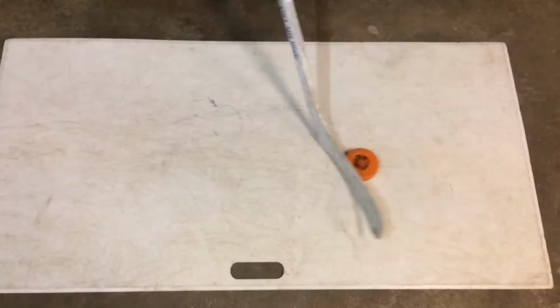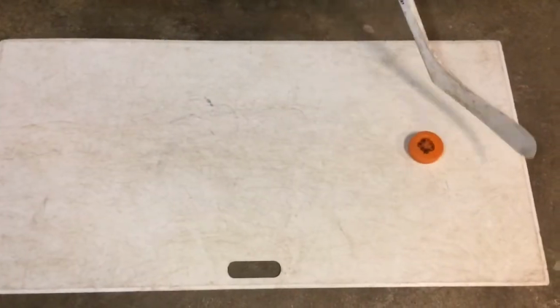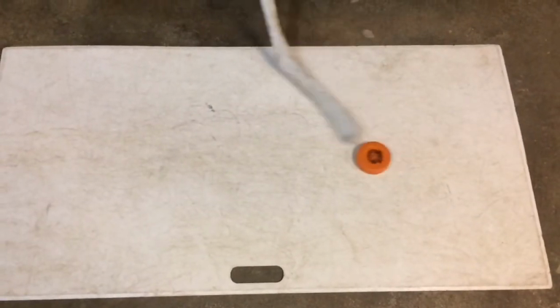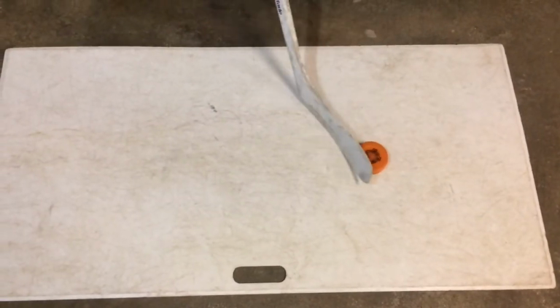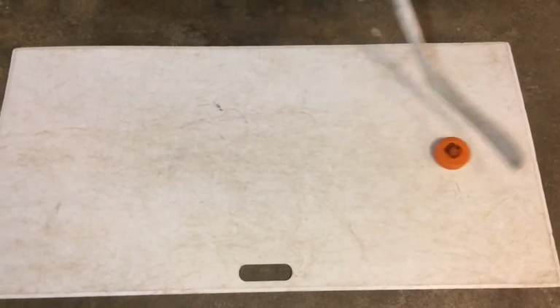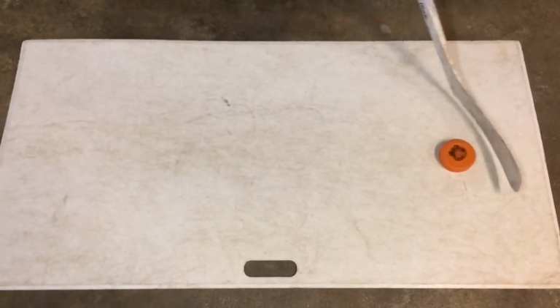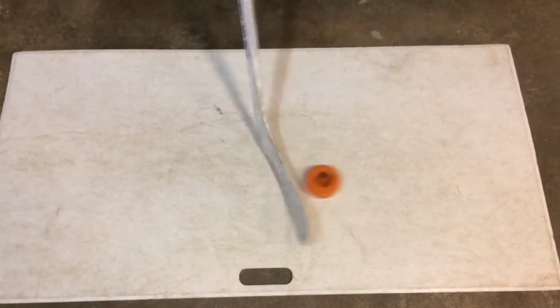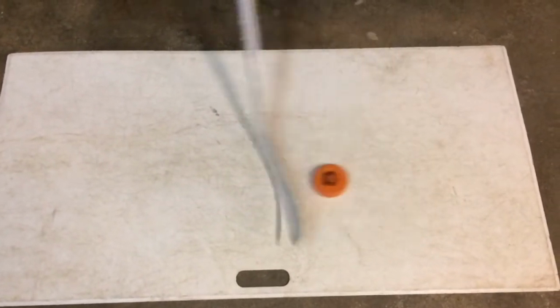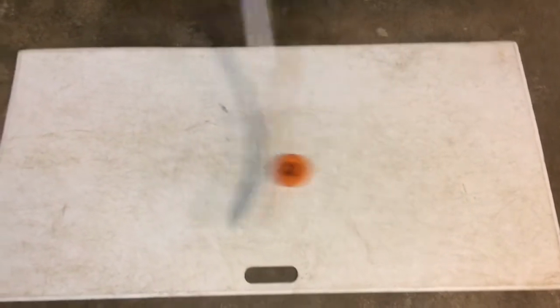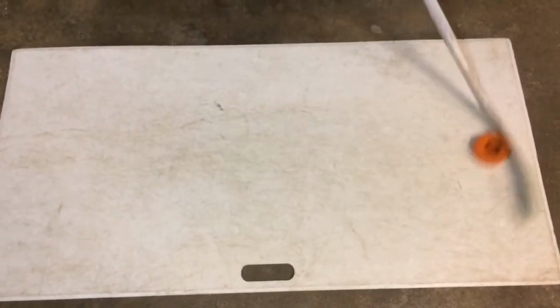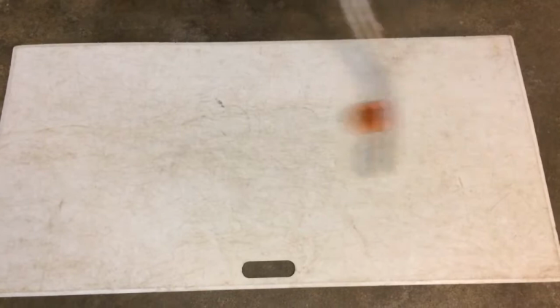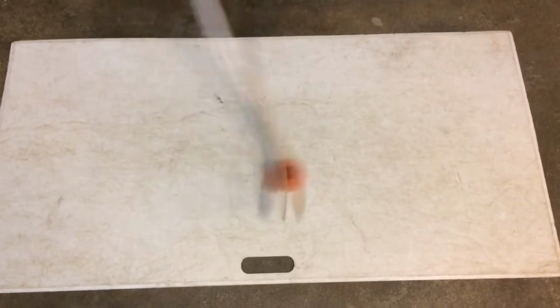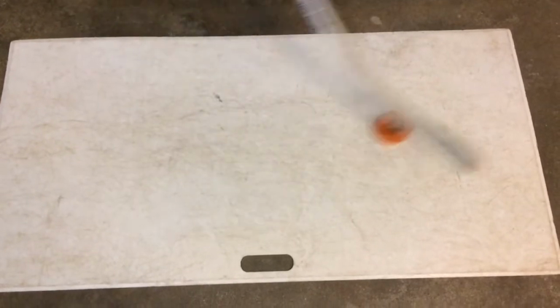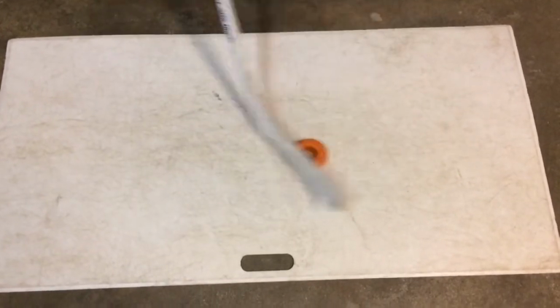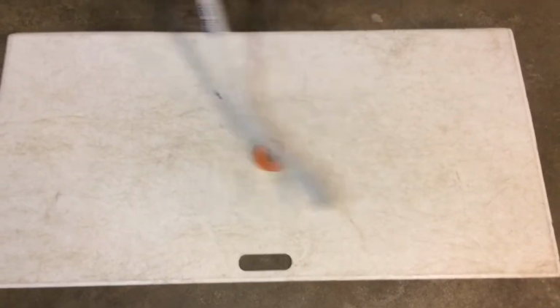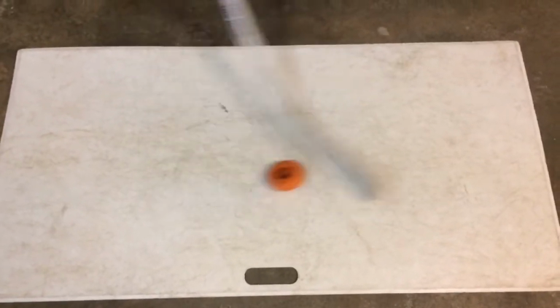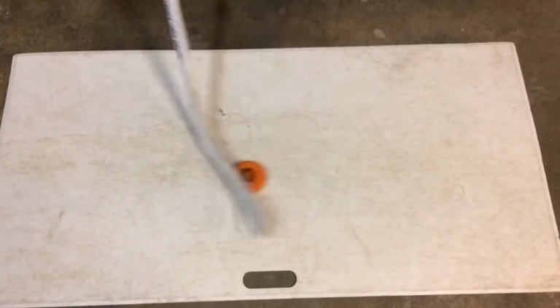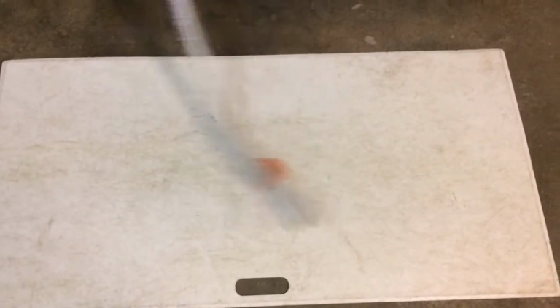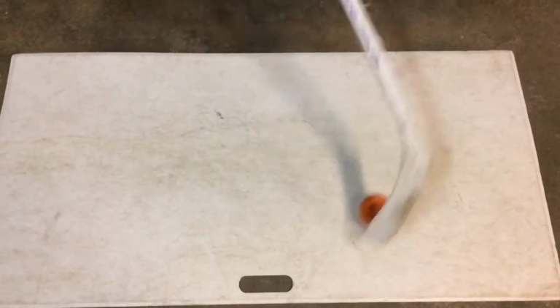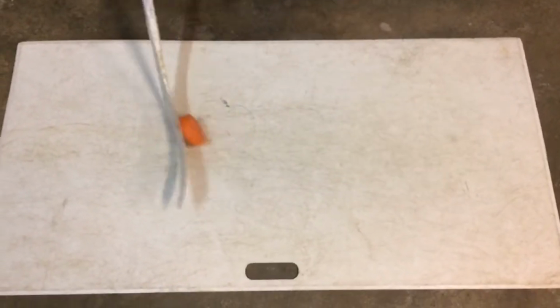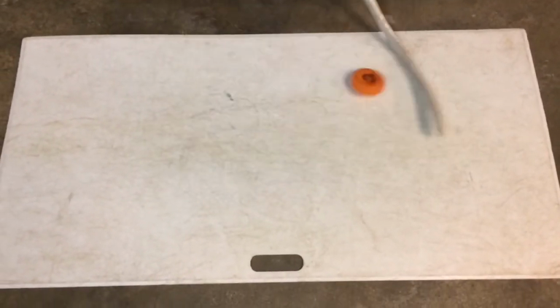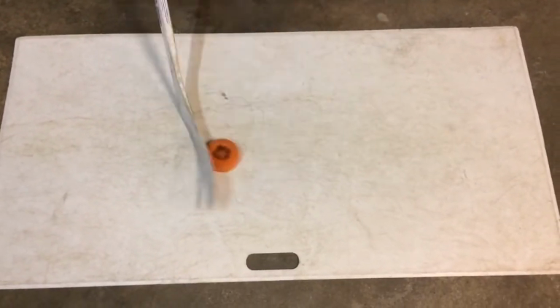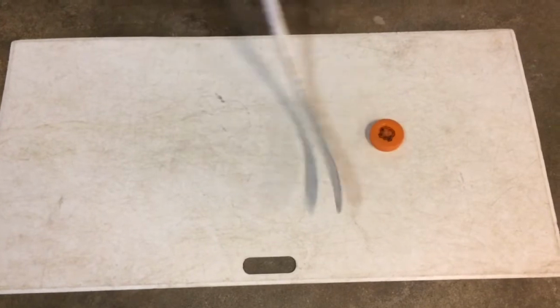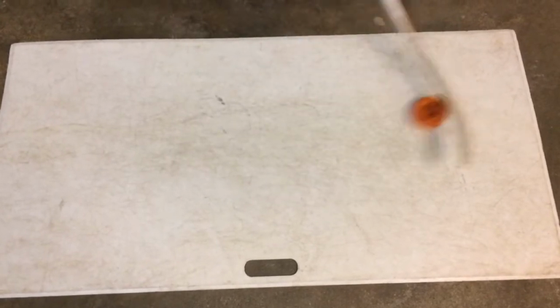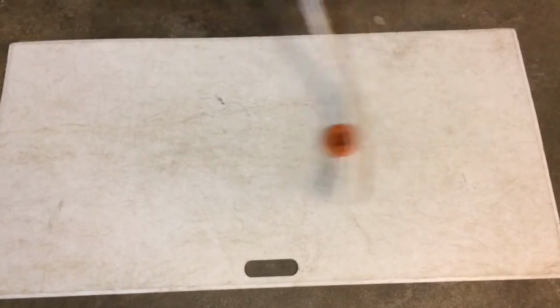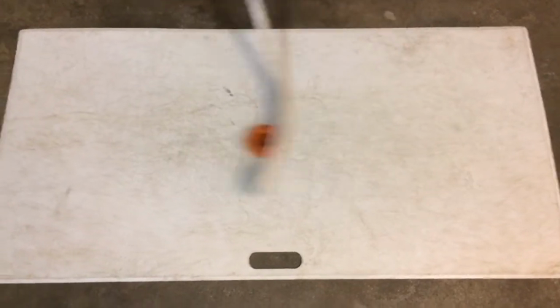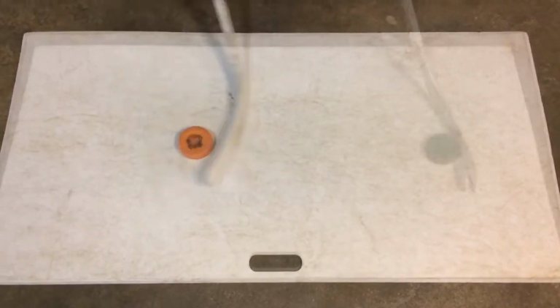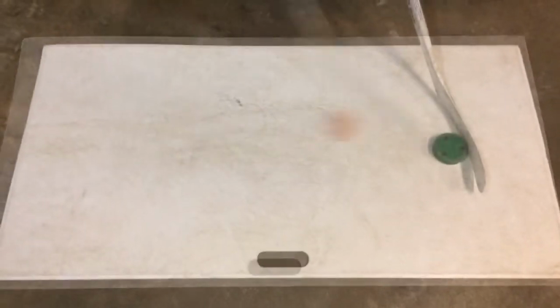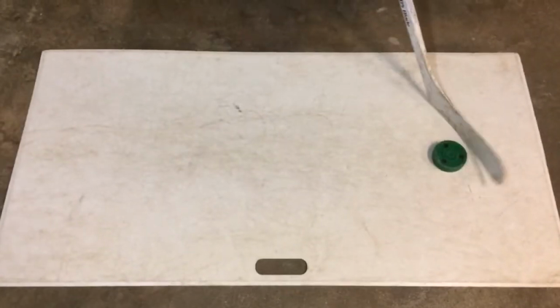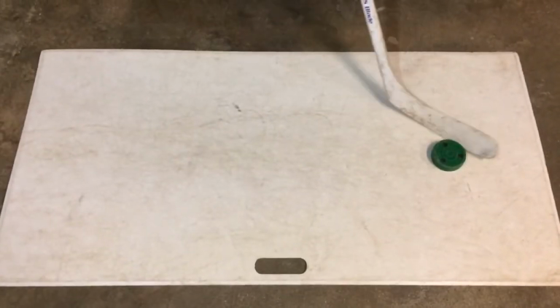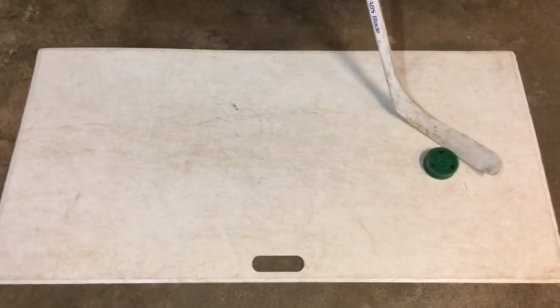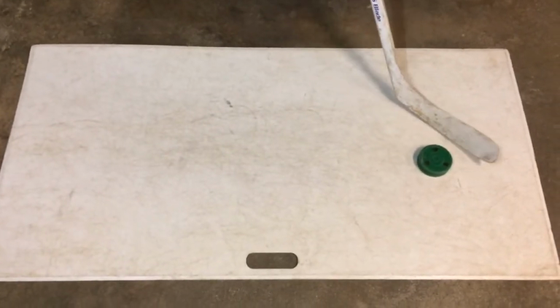Here we have a rubber street hockey puck. I am not that confident using this puck. I did find that sometimes it rolls off my blade, but overall it's okay.